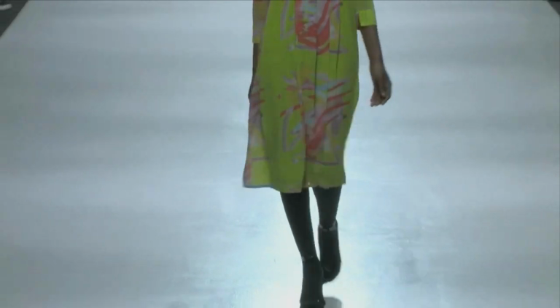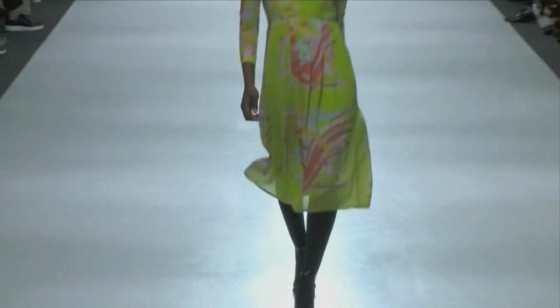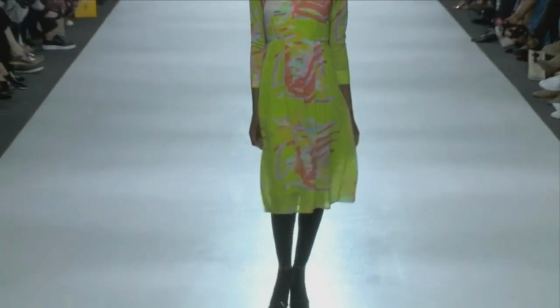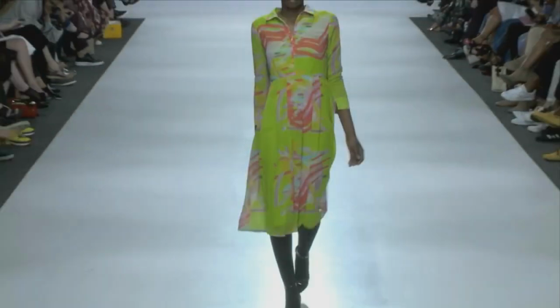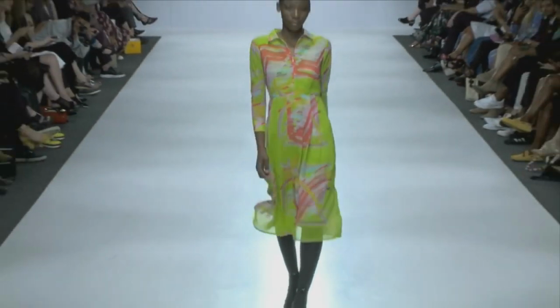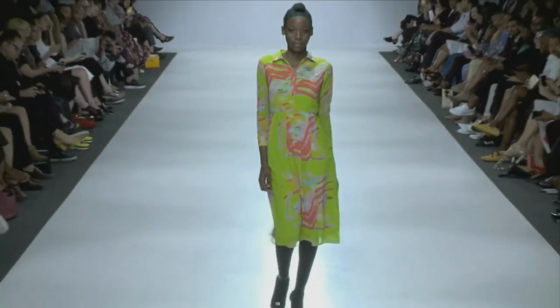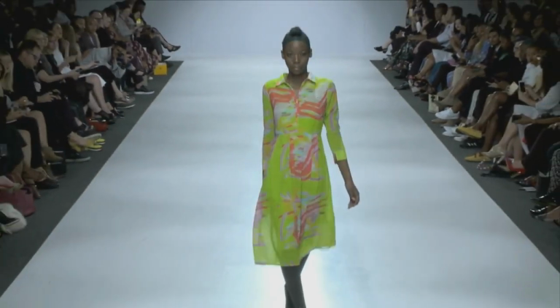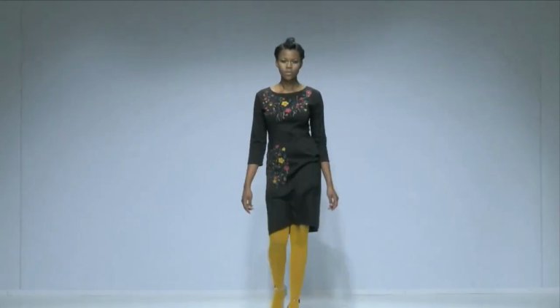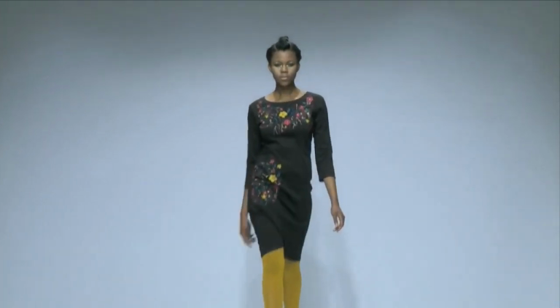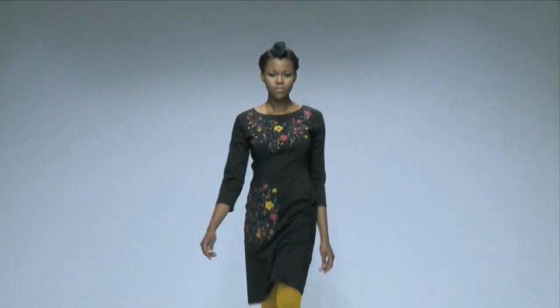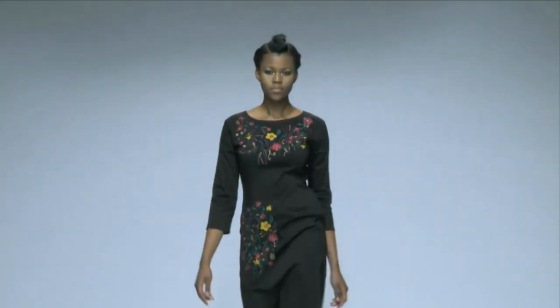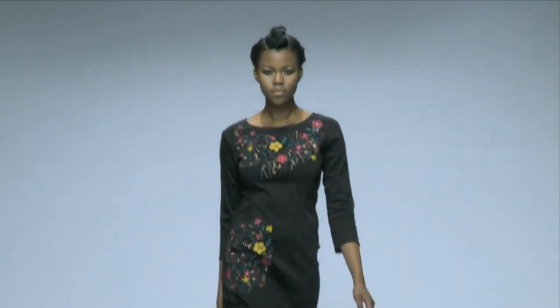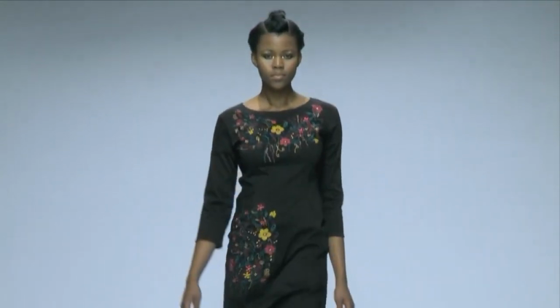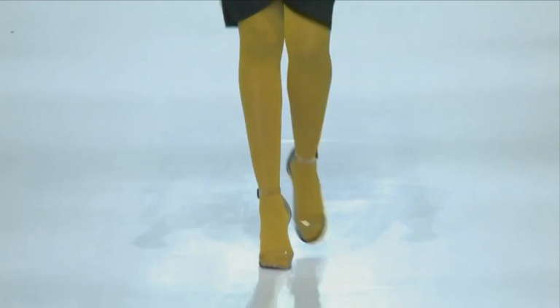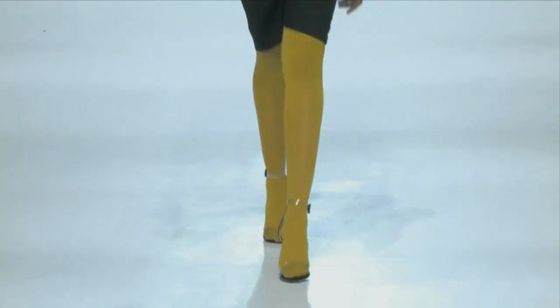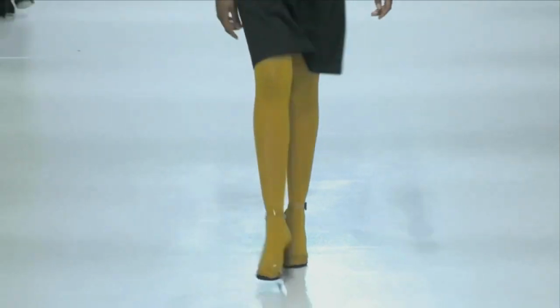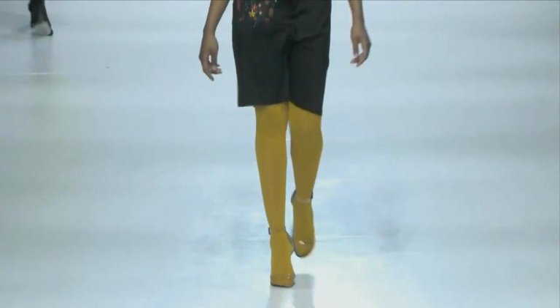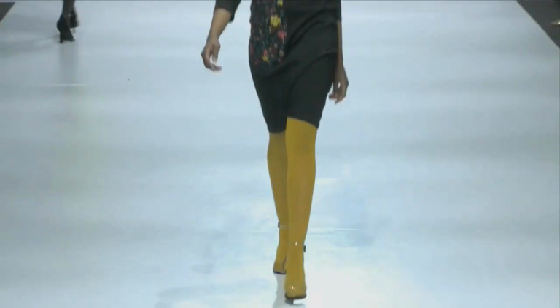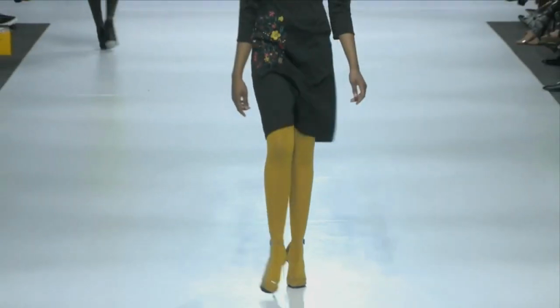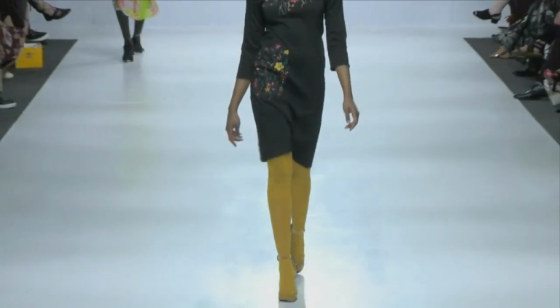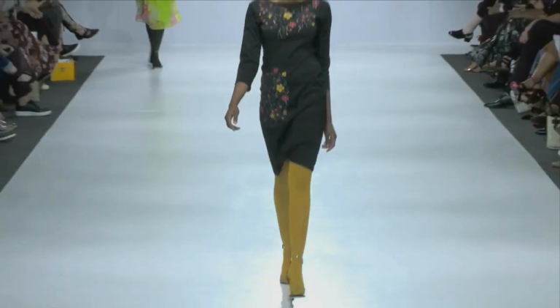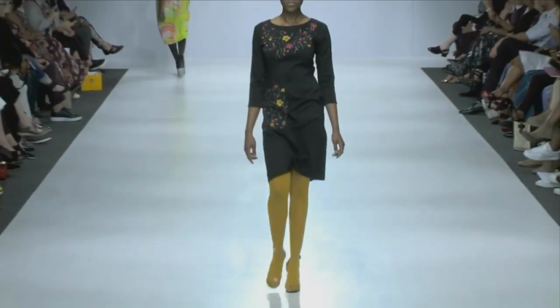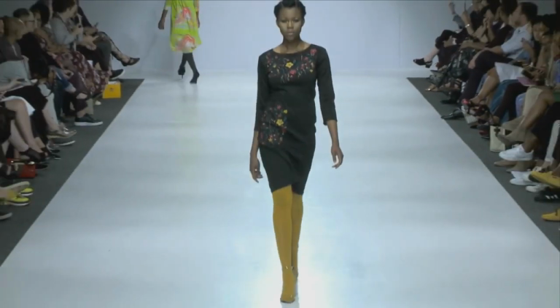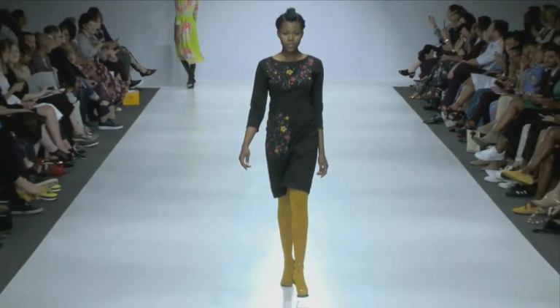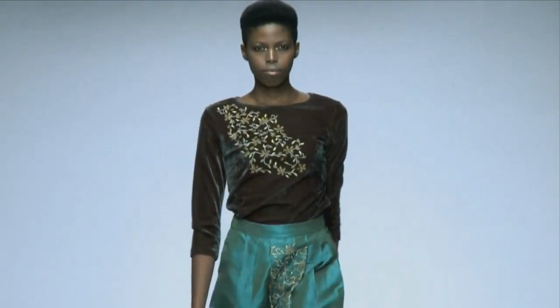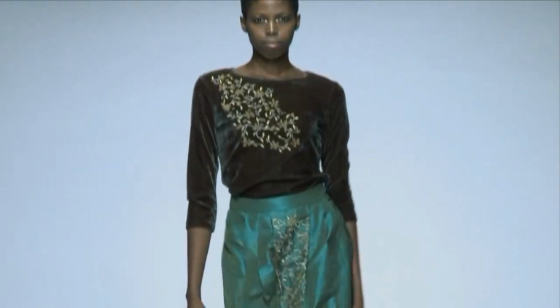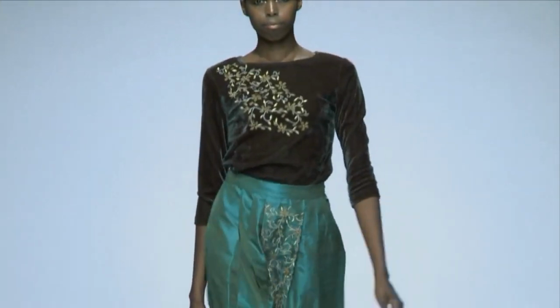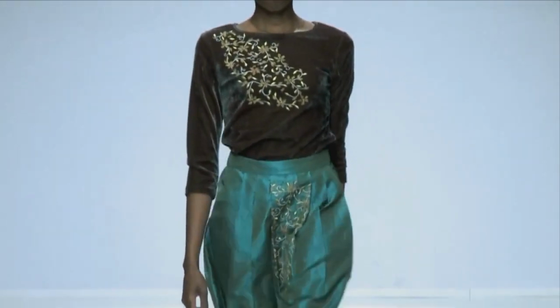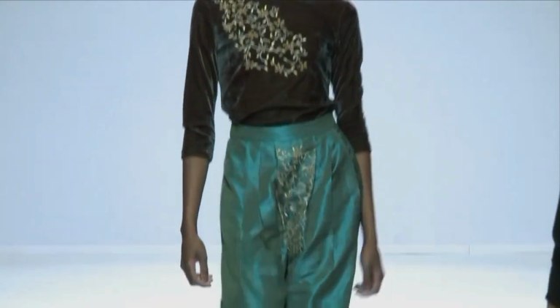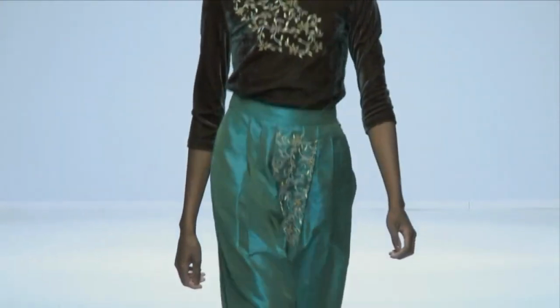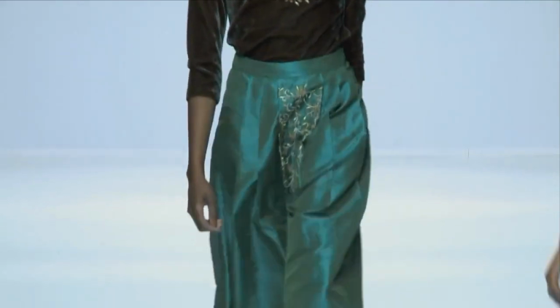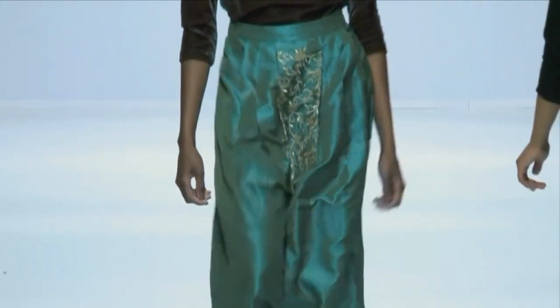Ekta's name is derived from the Sanskrit word for unity, and her label builds on the idea of bringing people together through a shared love of heritage crafts interpreted within a contemporary context.